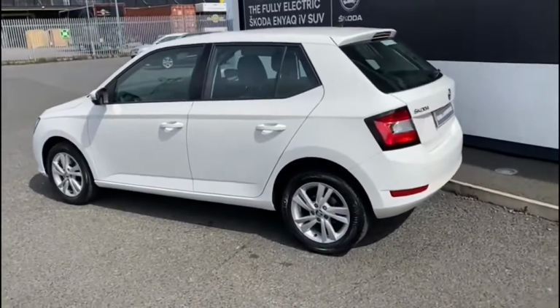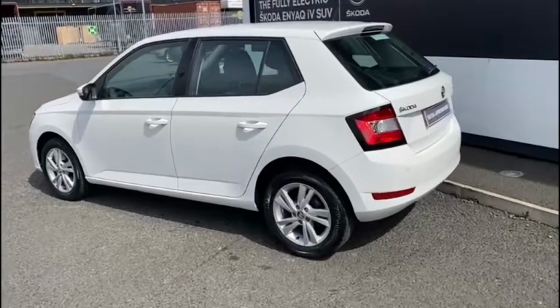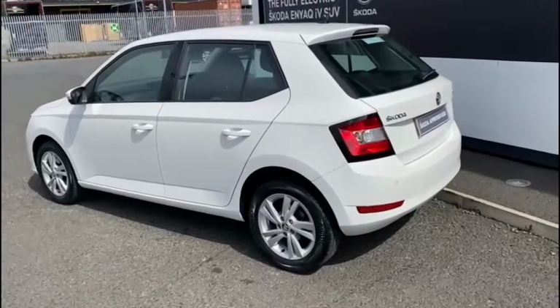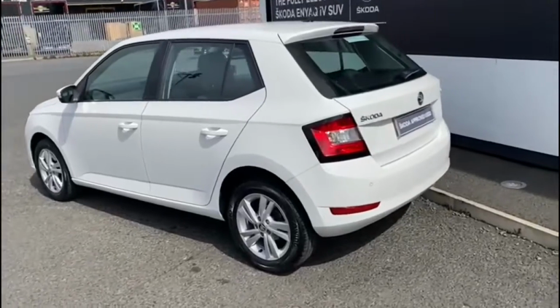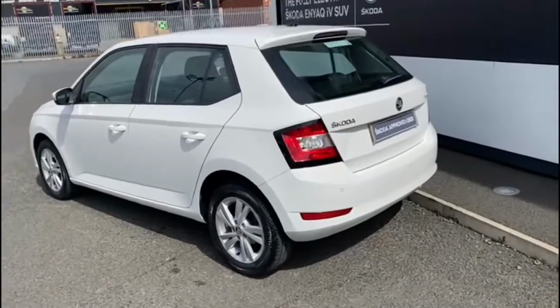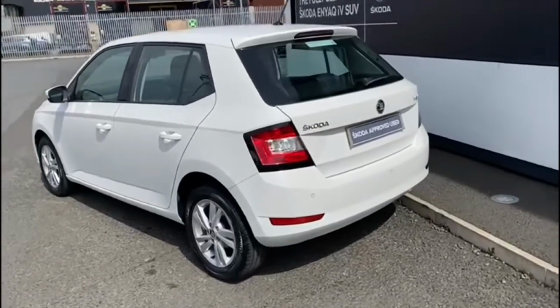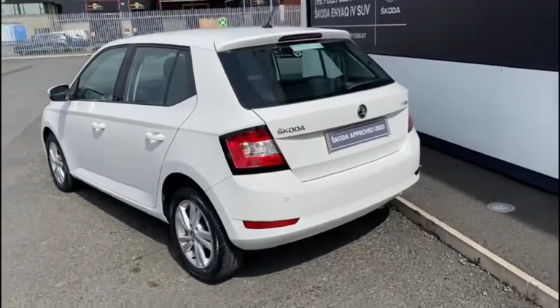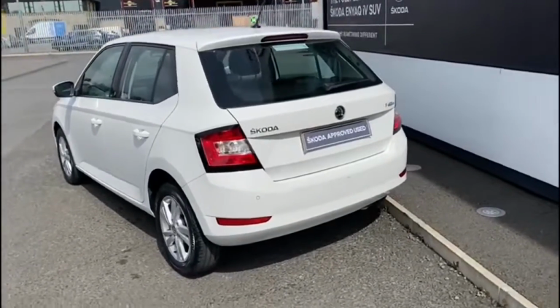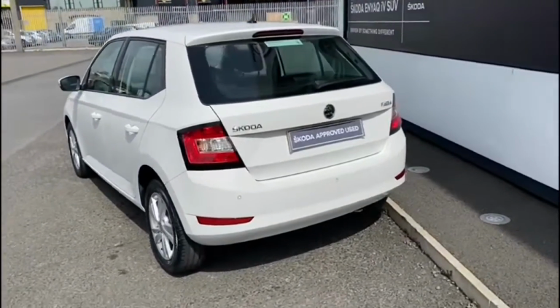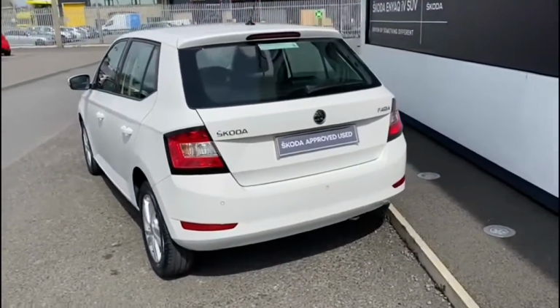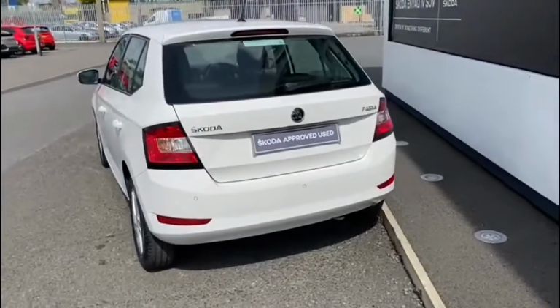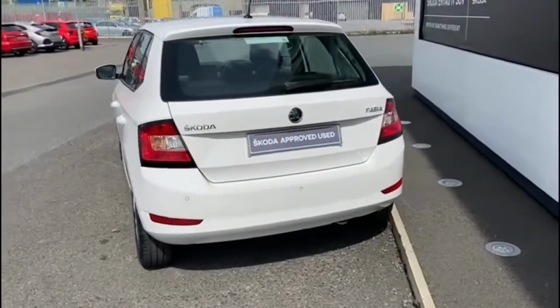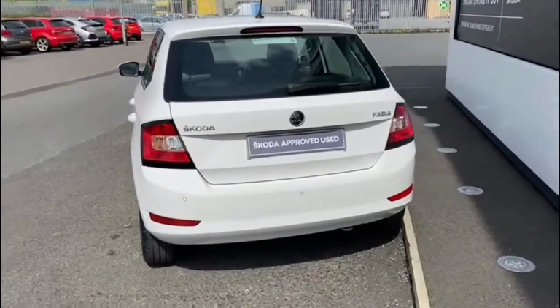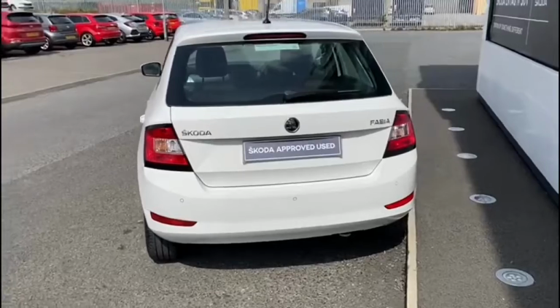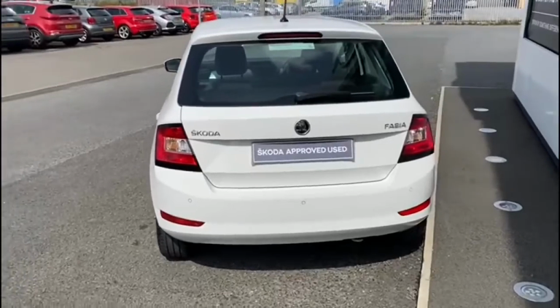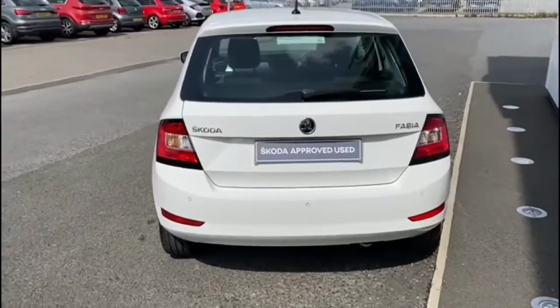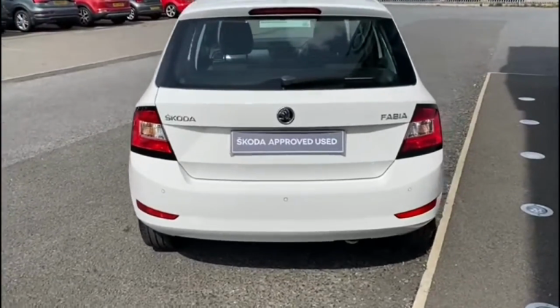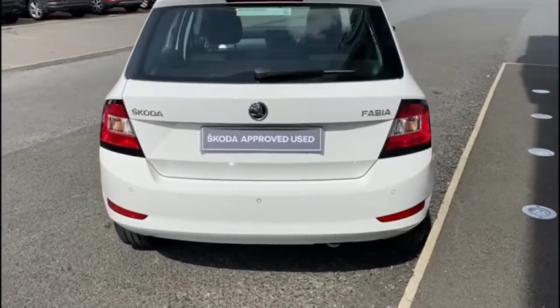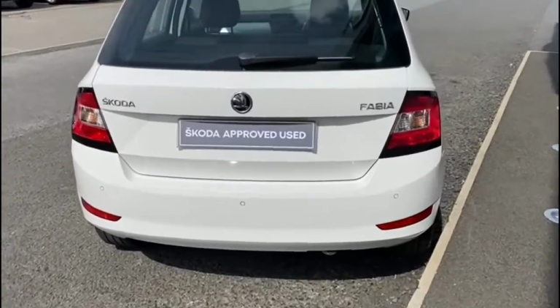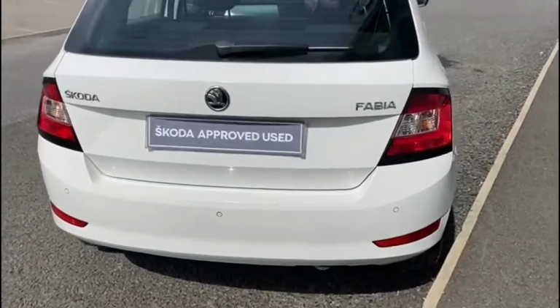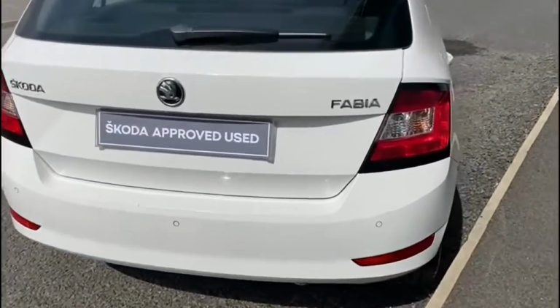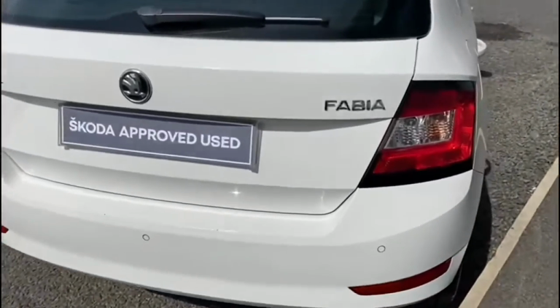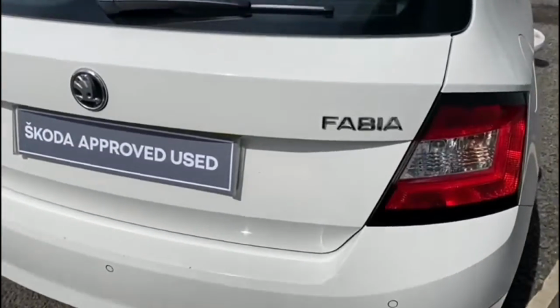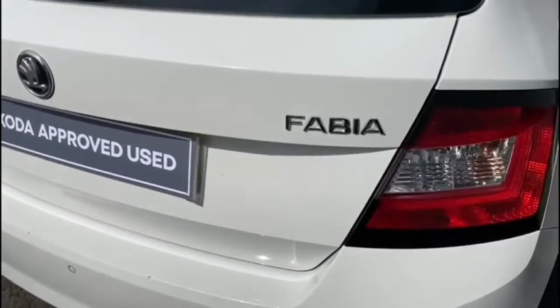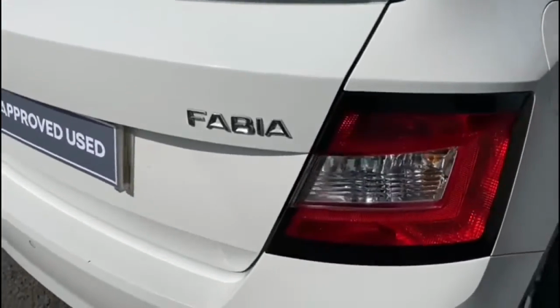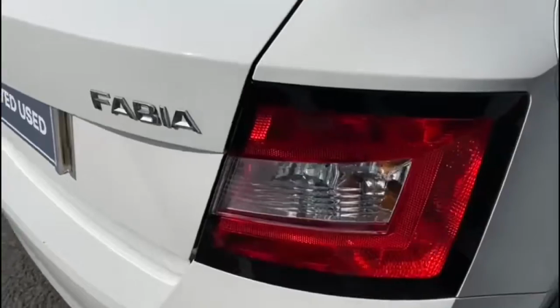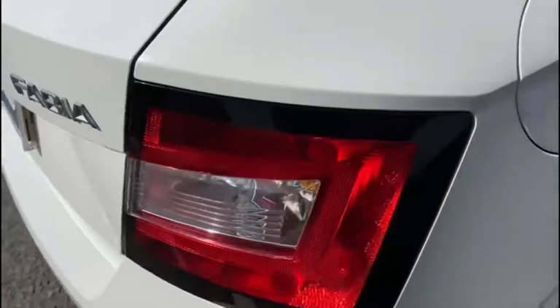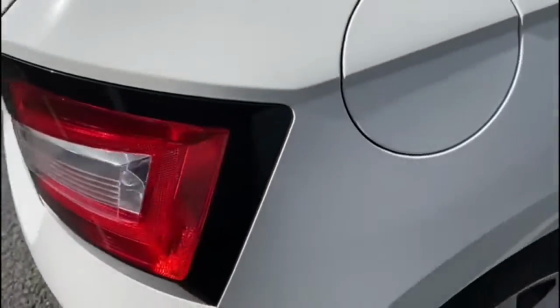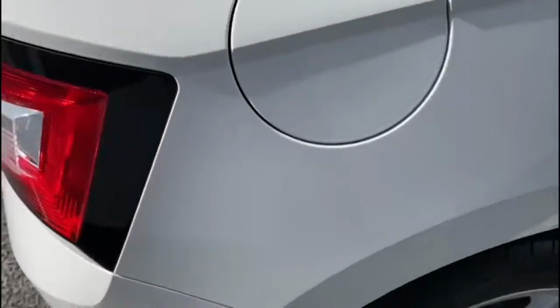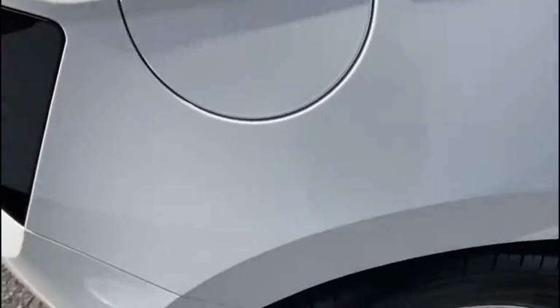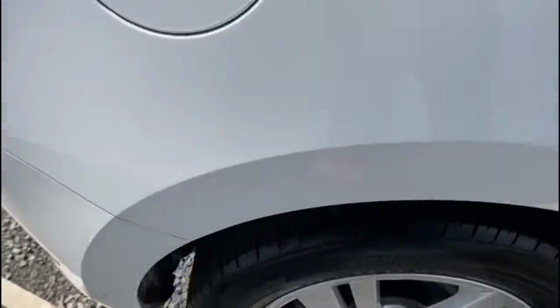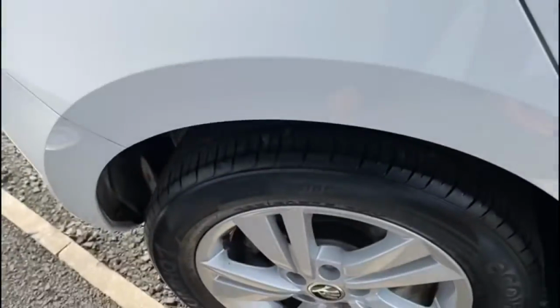Some of the features with the vehicle as standard include rear parking sensors, colour-coded bumpers, and smart link facilities for your mobile phone with a DAB digital radio. You also have air conditioning.